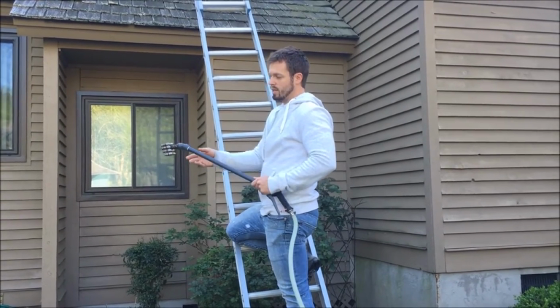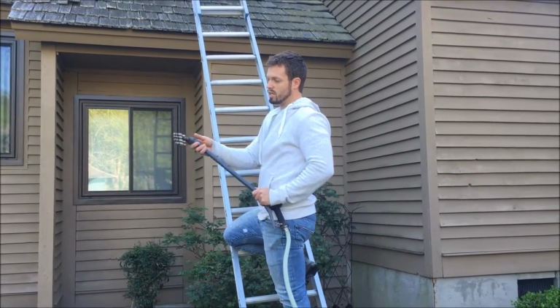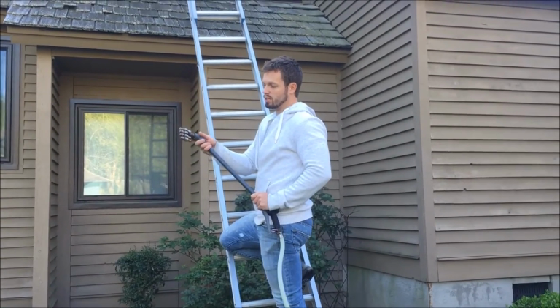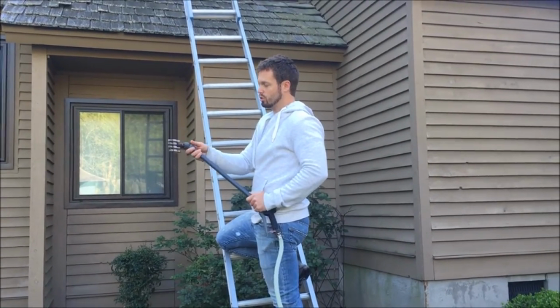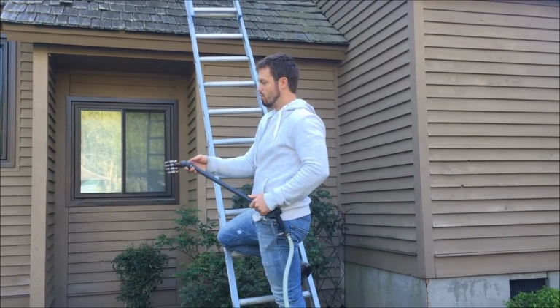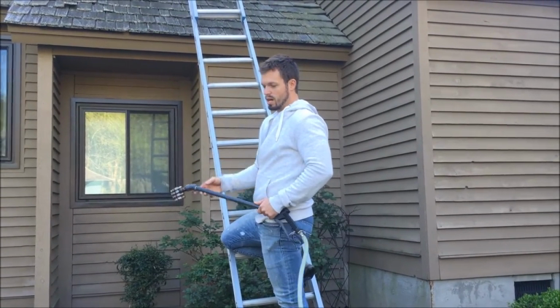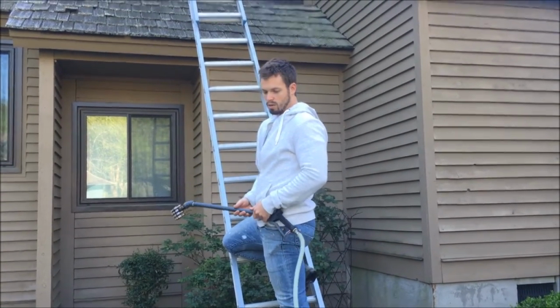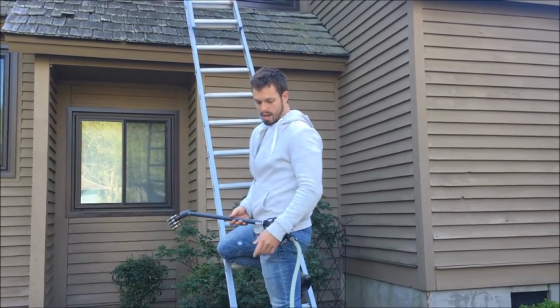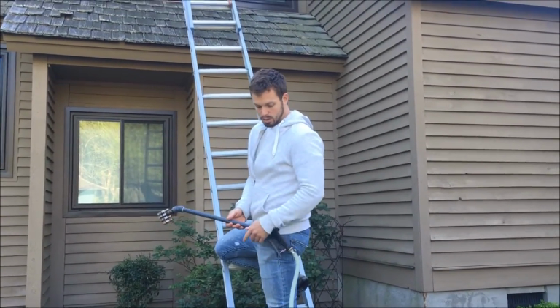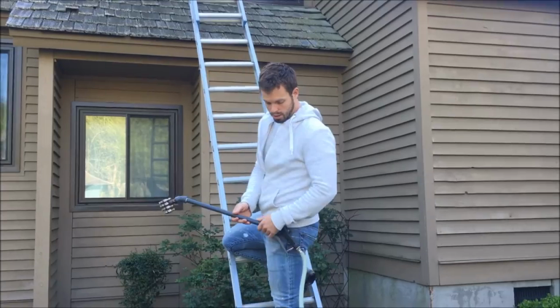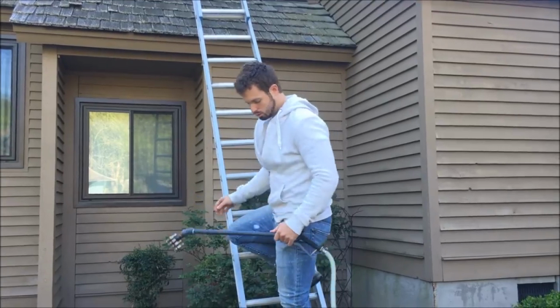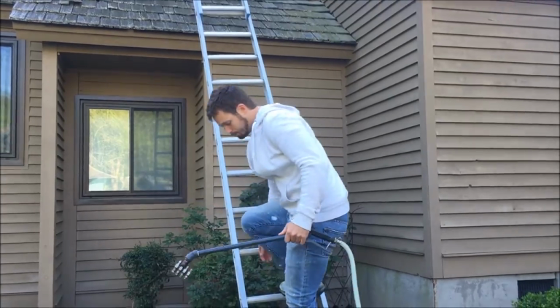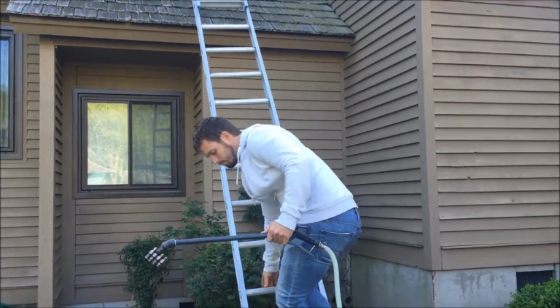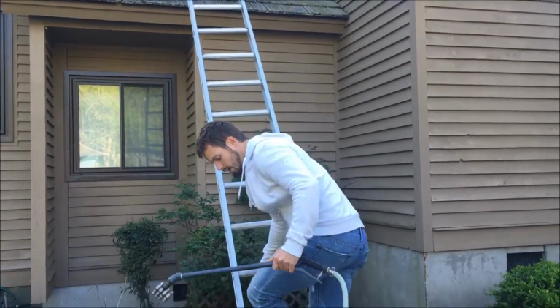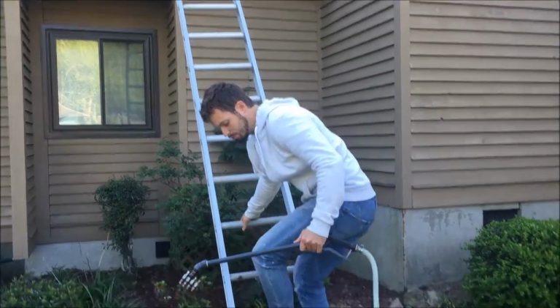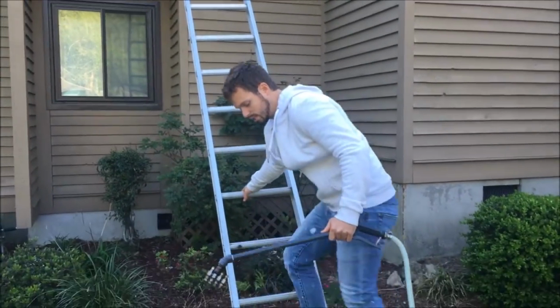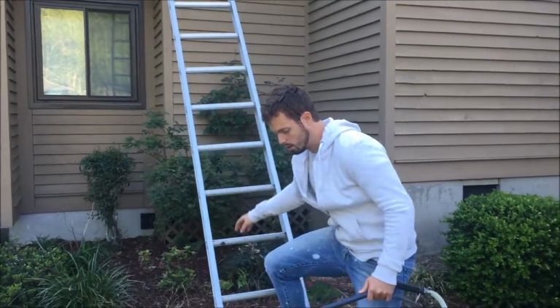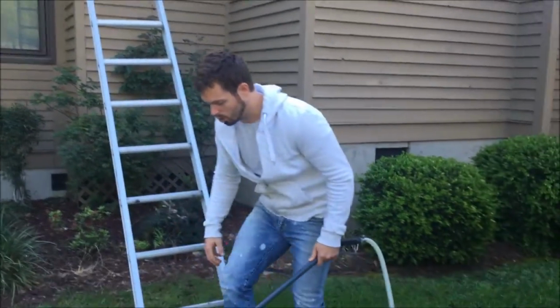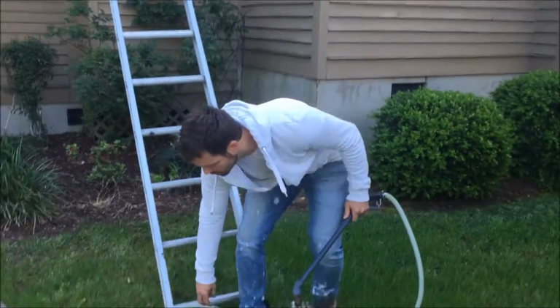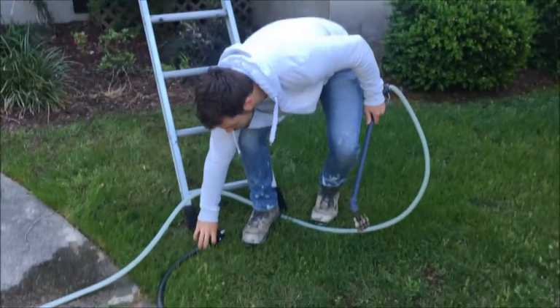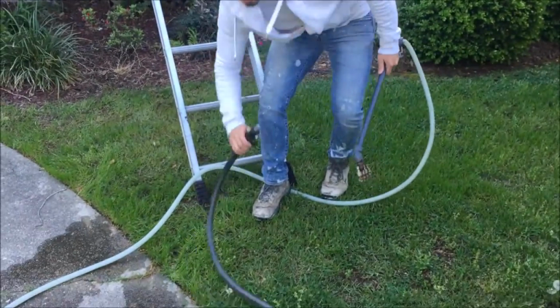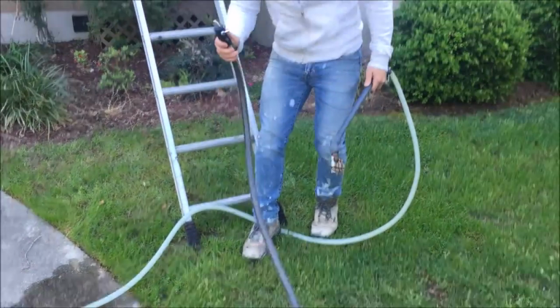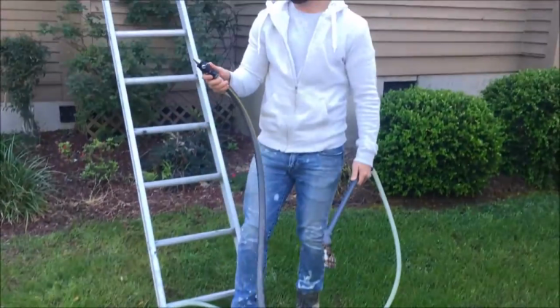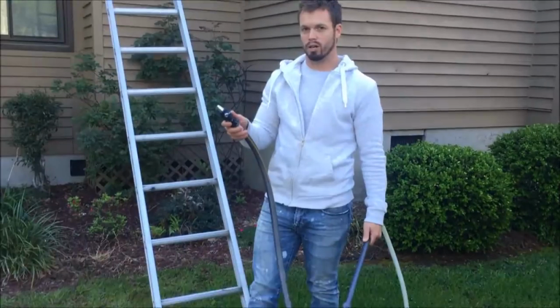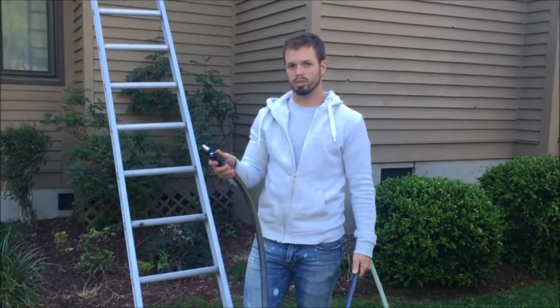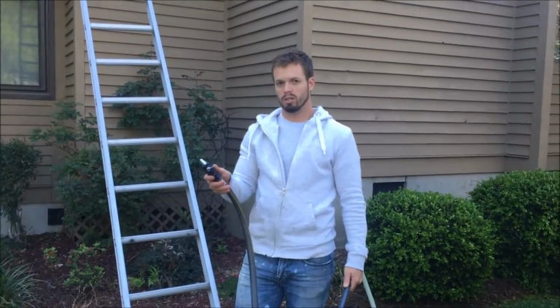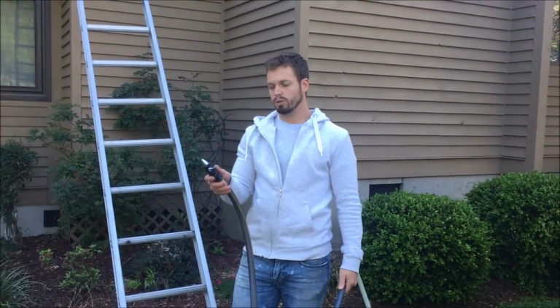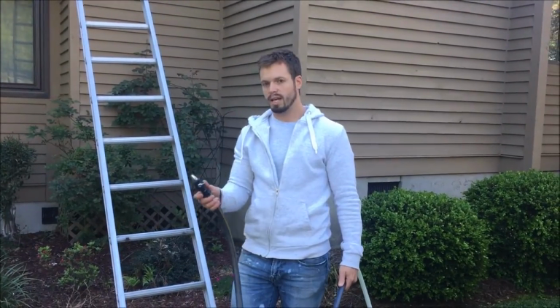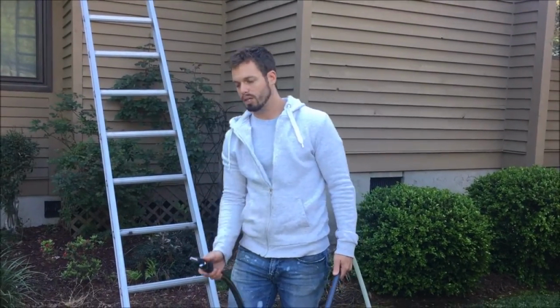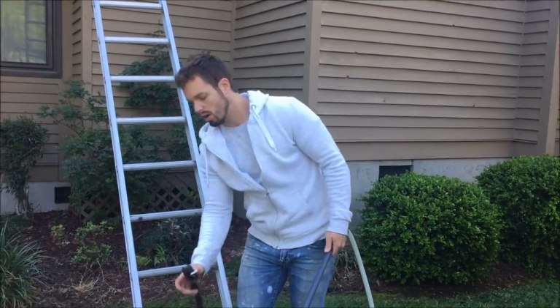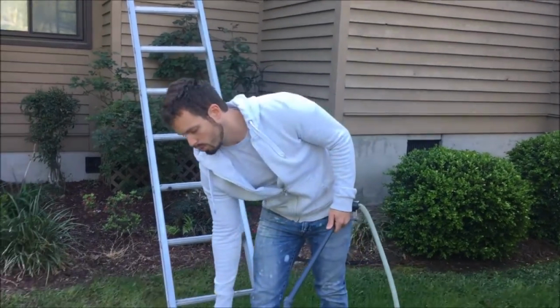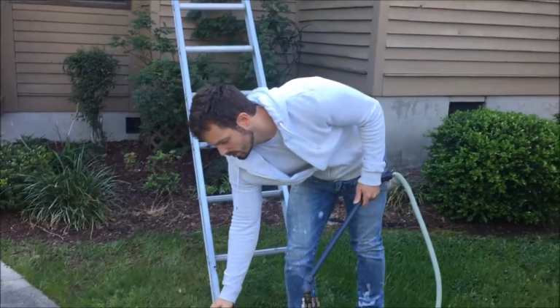After I spray the solution on, I'll come back with a garden hose and simply rinse it down with a low pressure rinse using only a garden hose. We don't use any high pressure at all in our process.